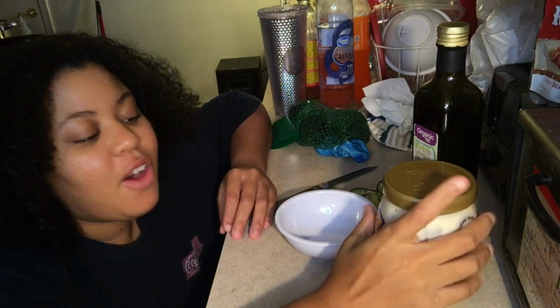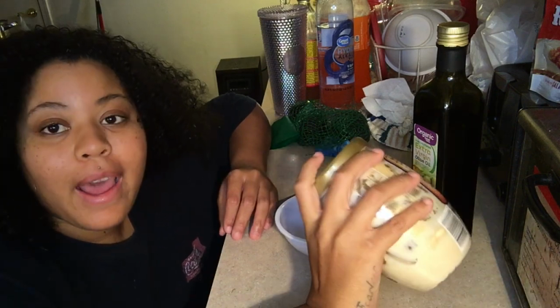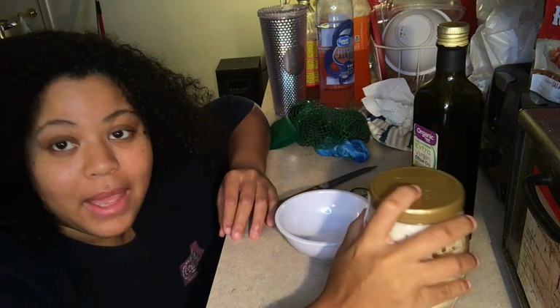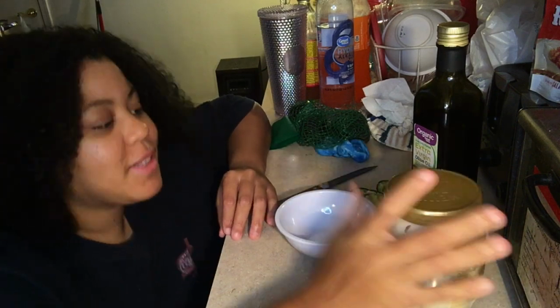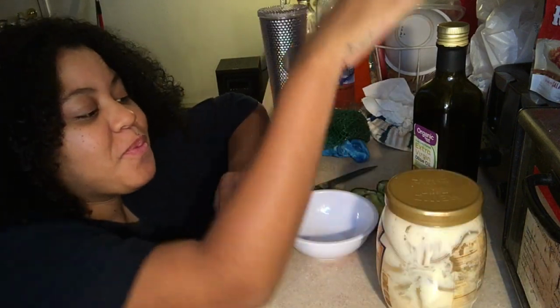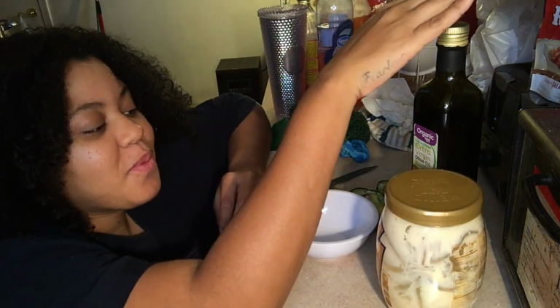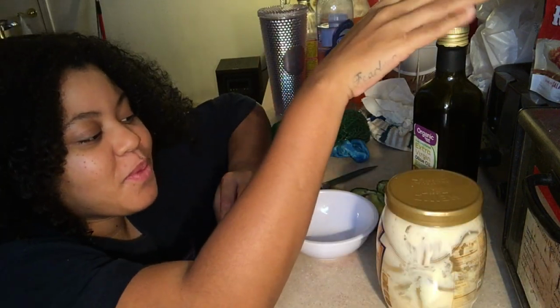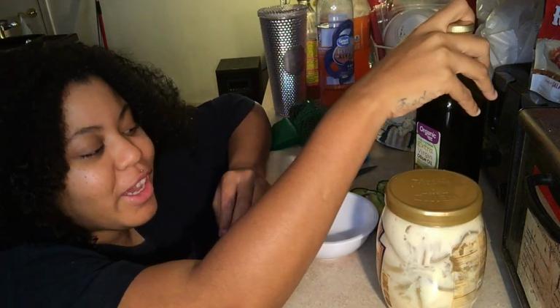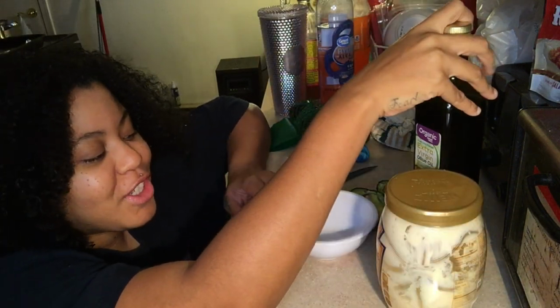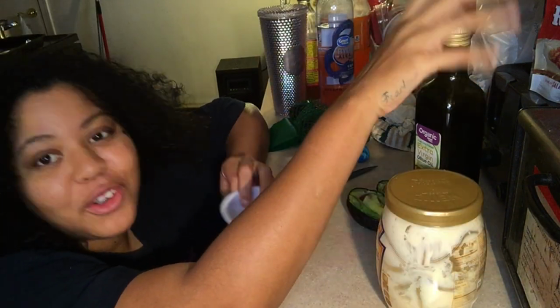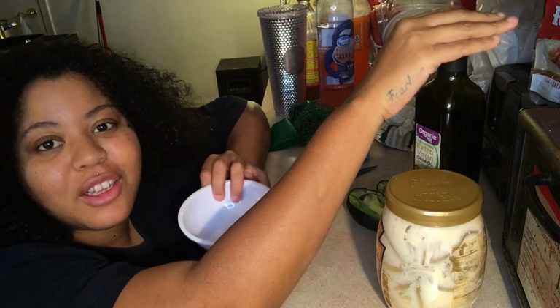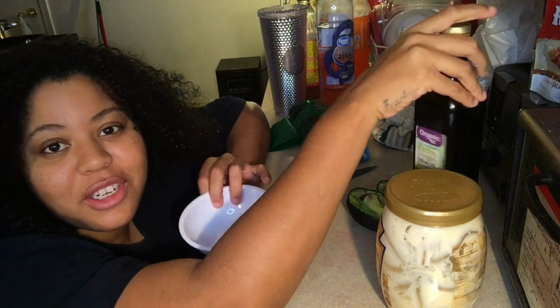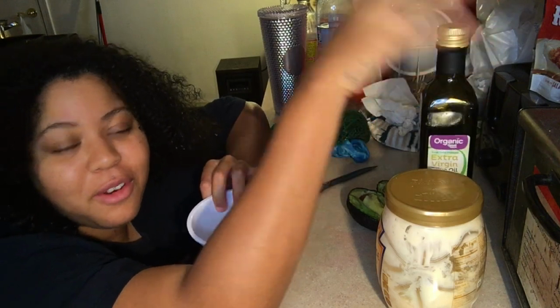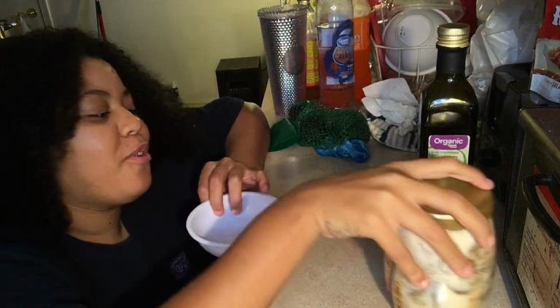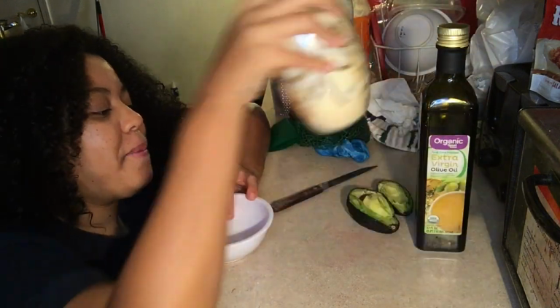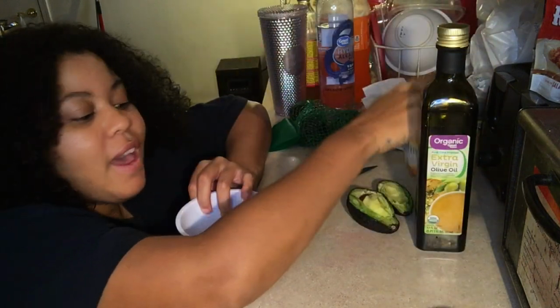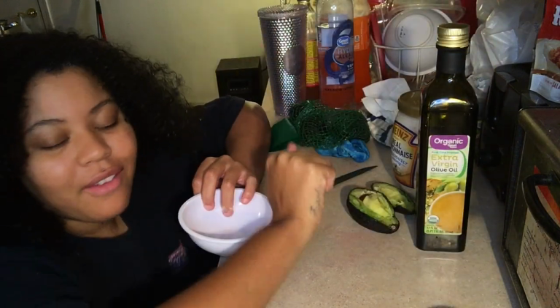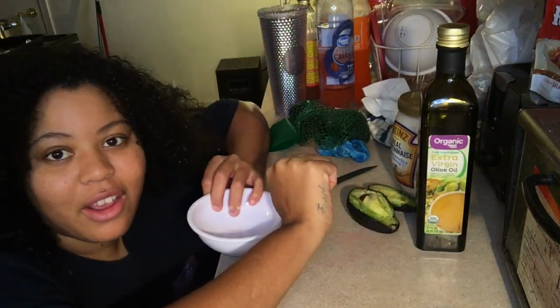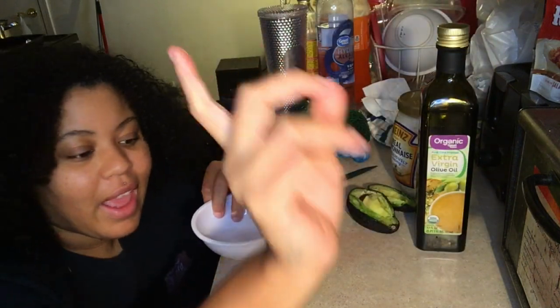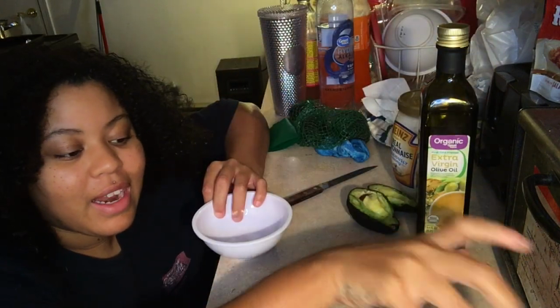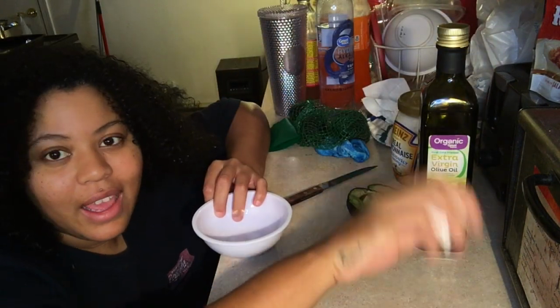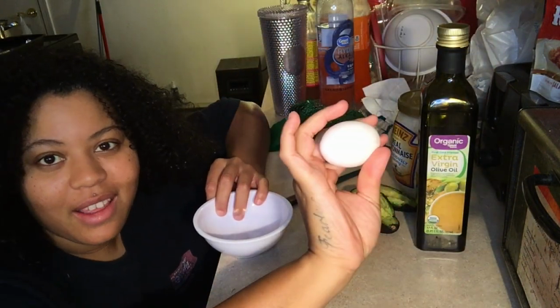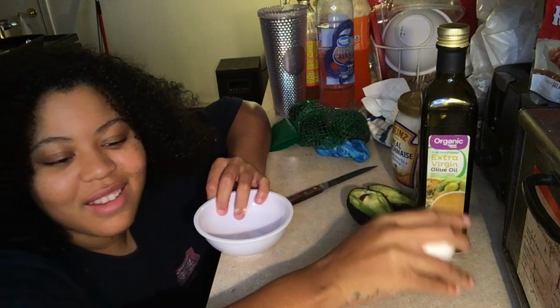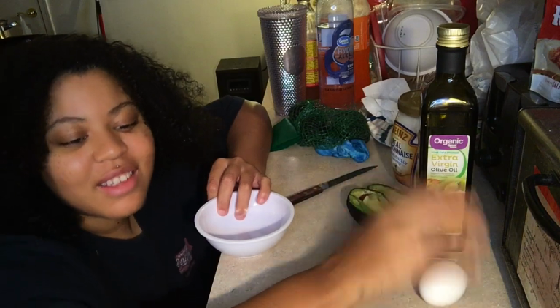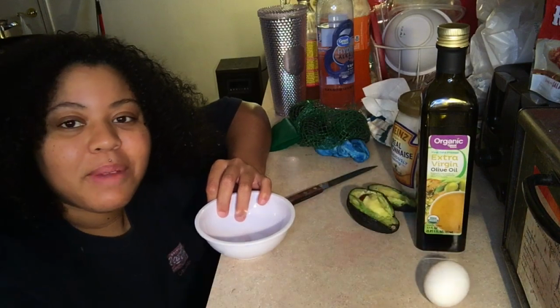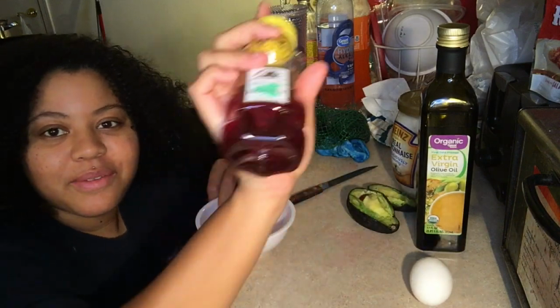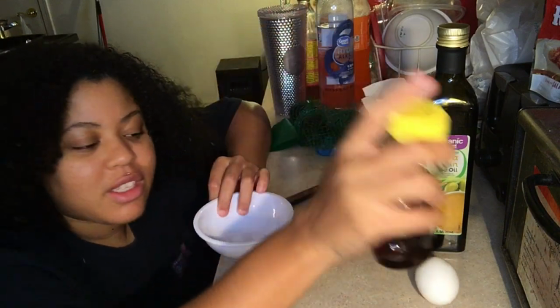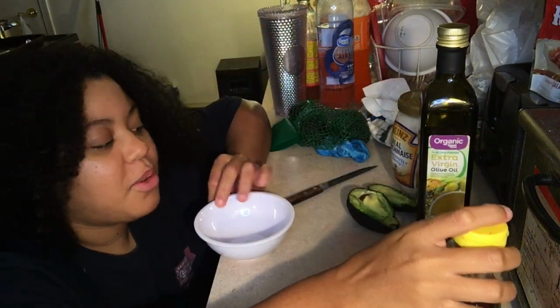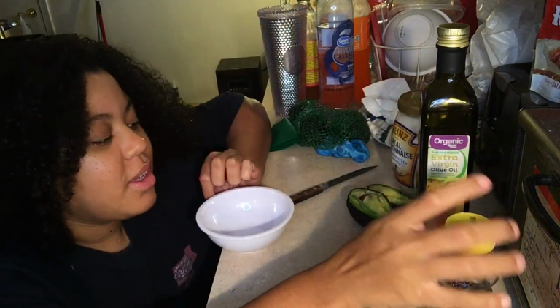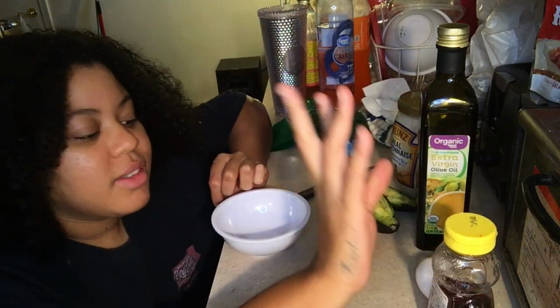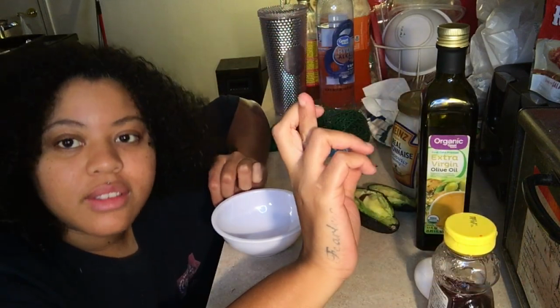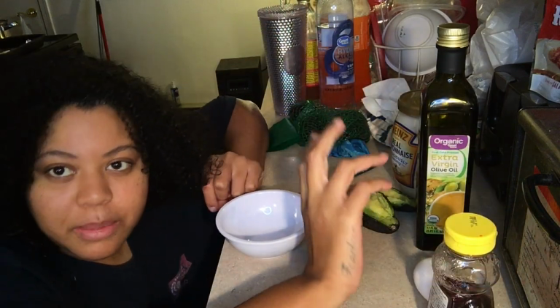So I got mayonnaise, extra virgin olive oil — I lost my train of thought for a minute — the avocado, an egg, and some honey. So let's pray.